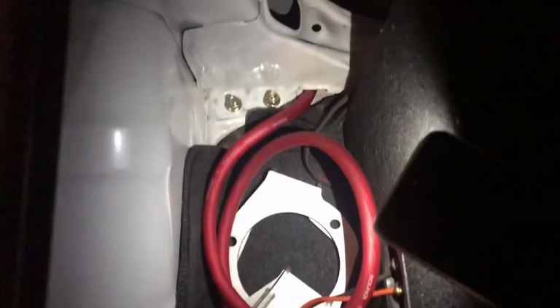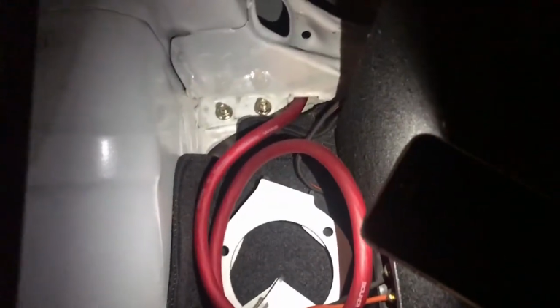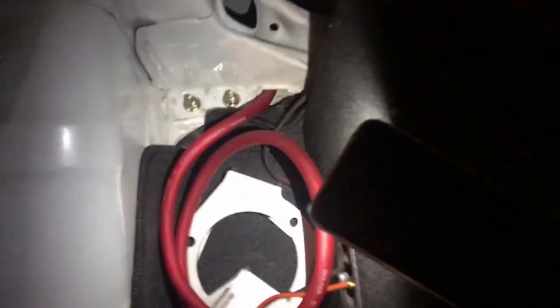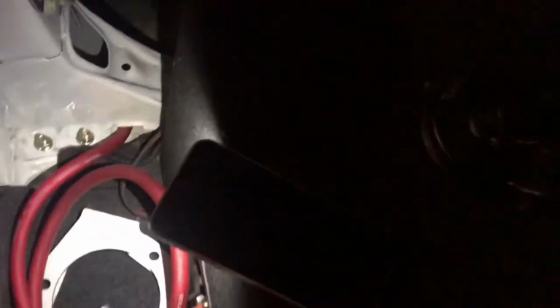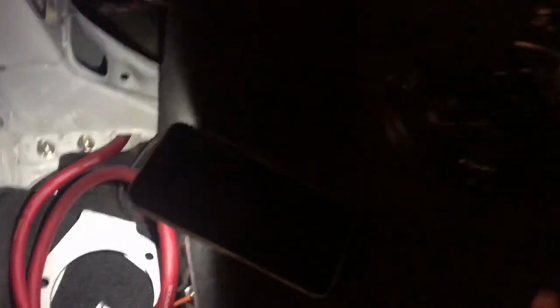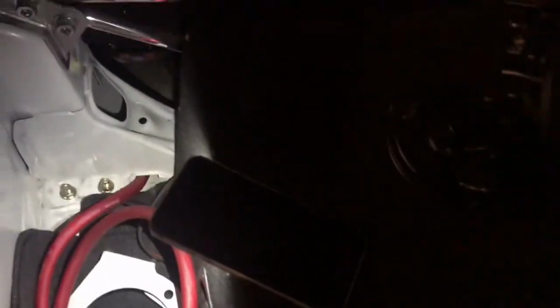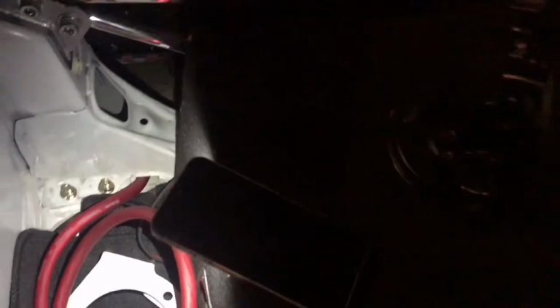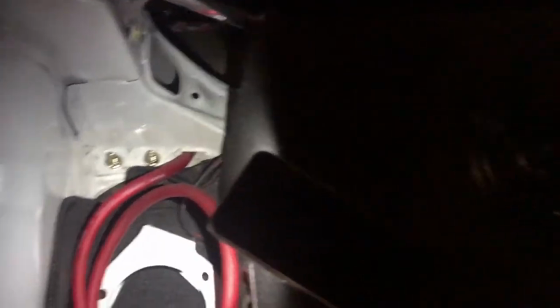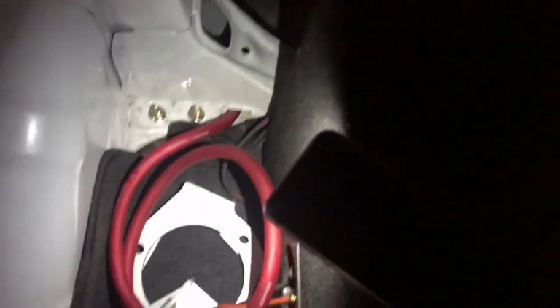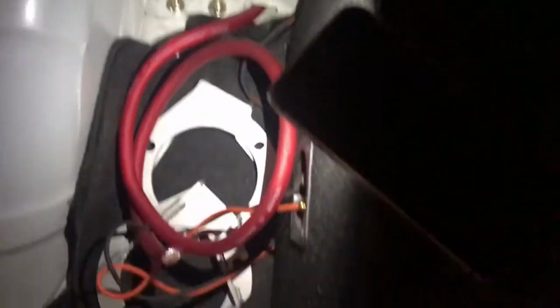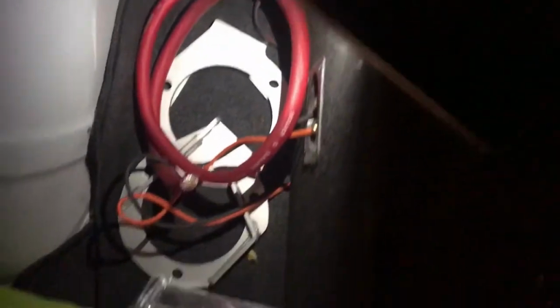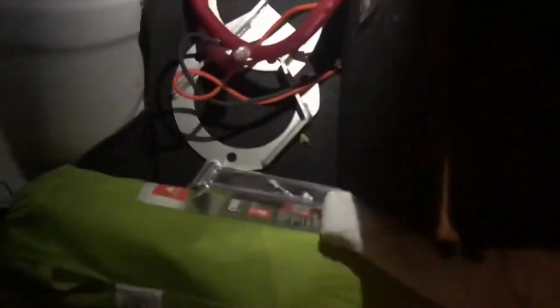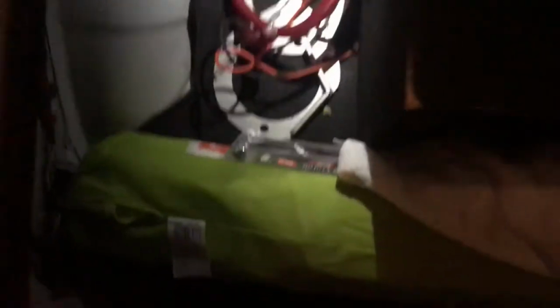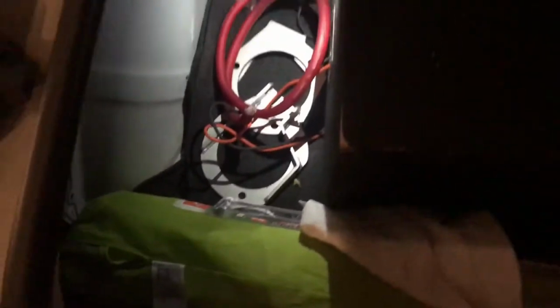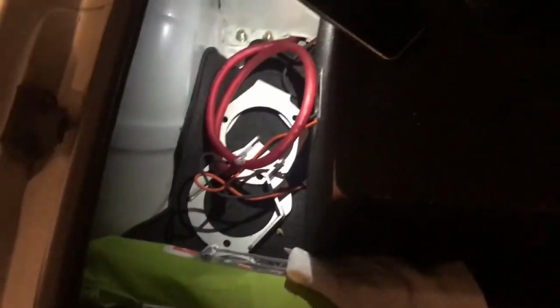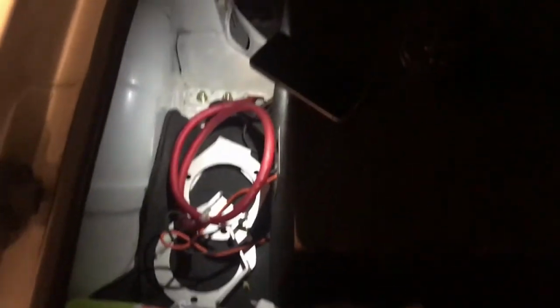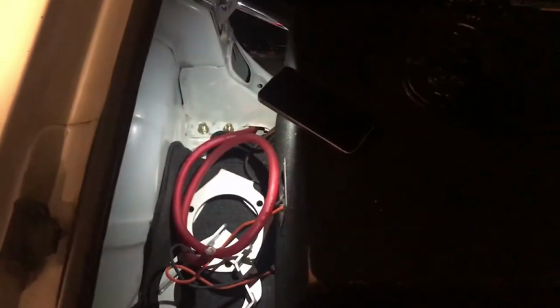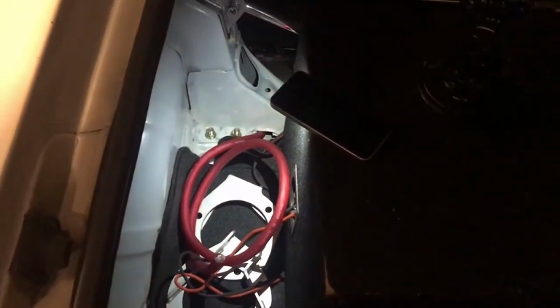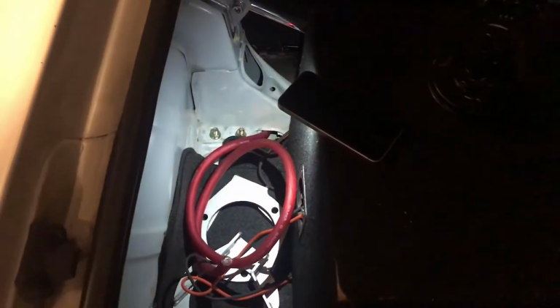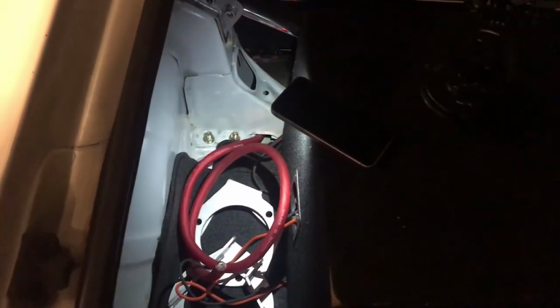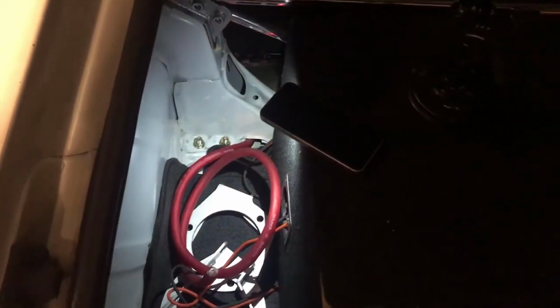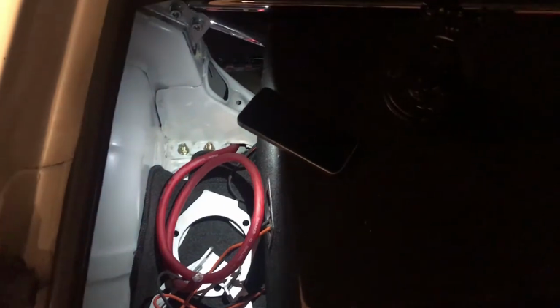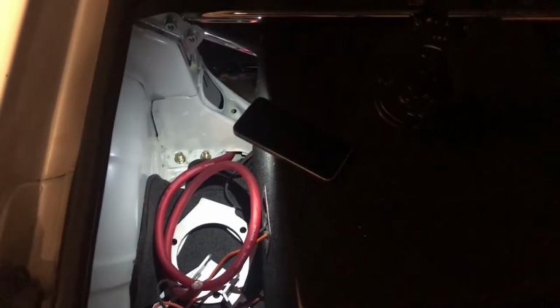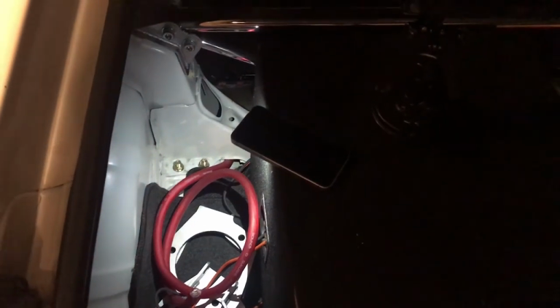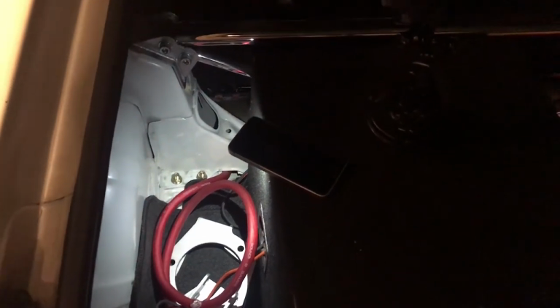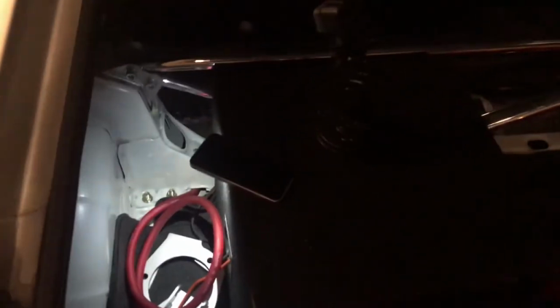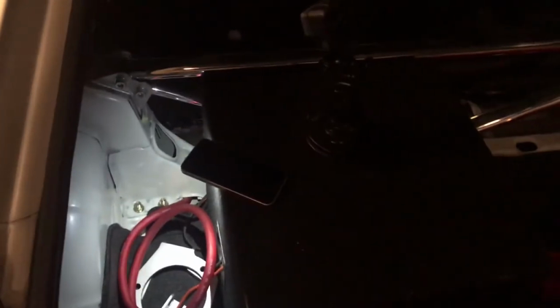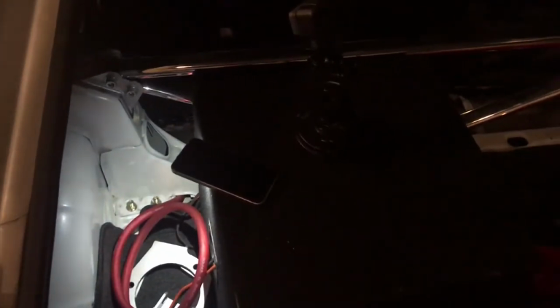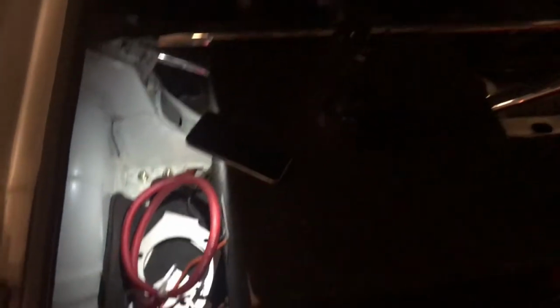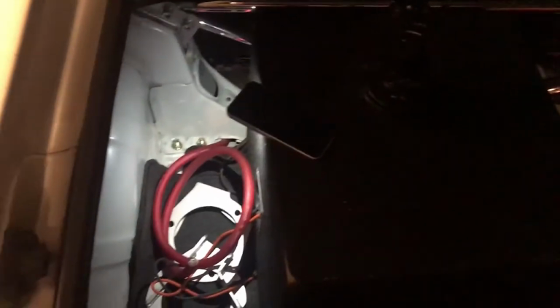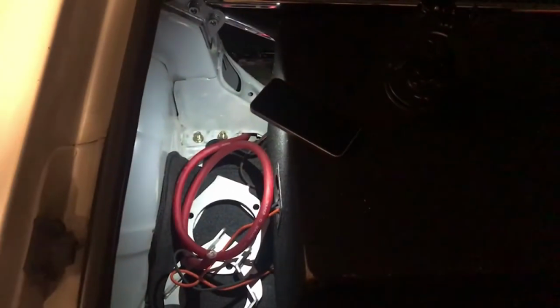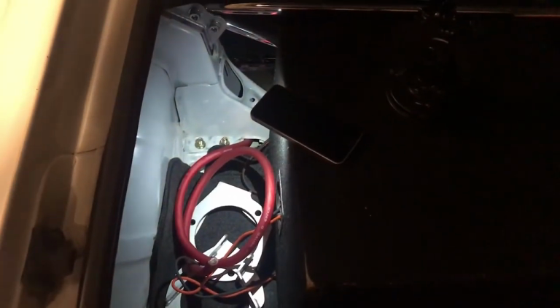Let's put the battery back here and move the sub to the right. I'm gonna call it a night — I'll finish it off tomorrow morning.